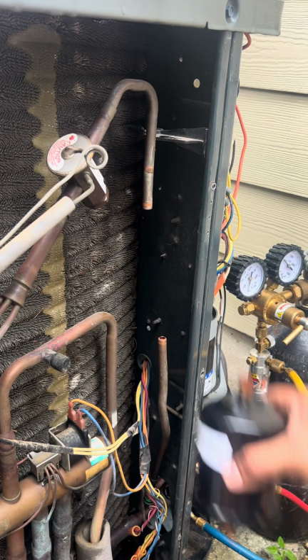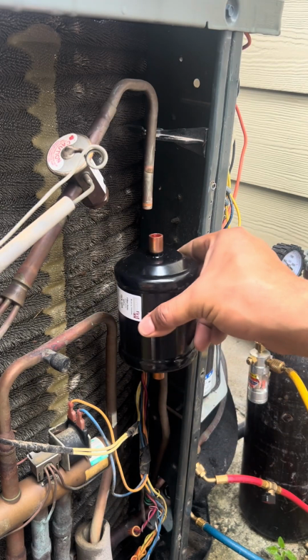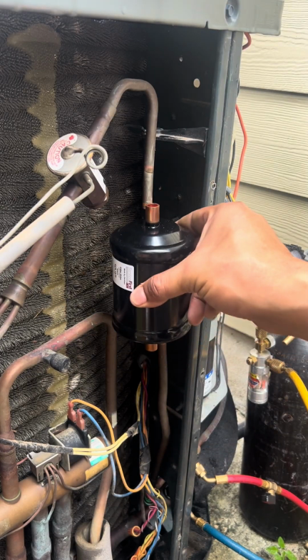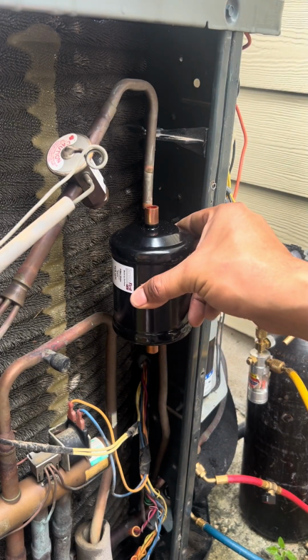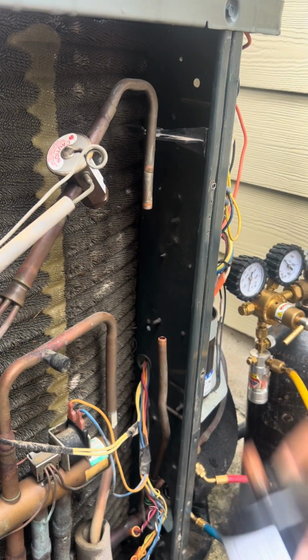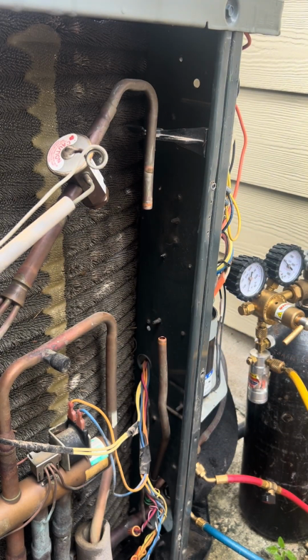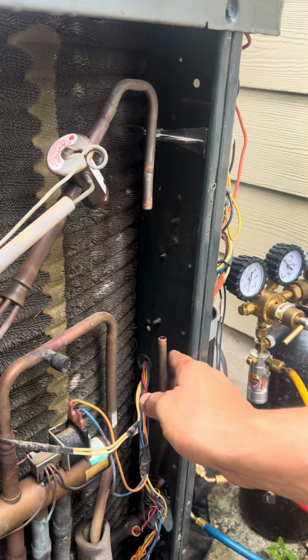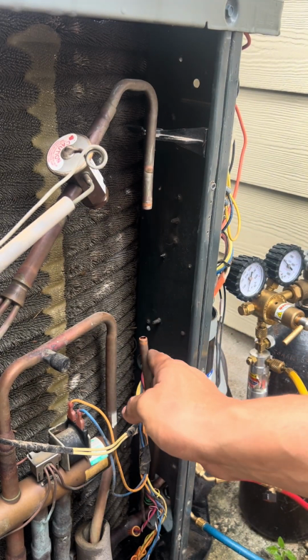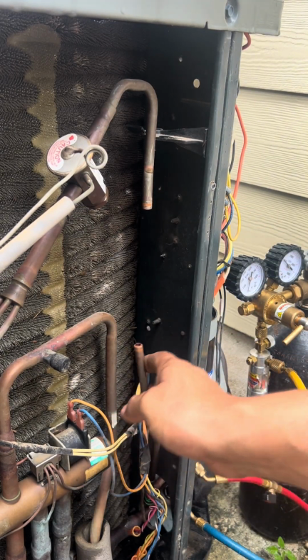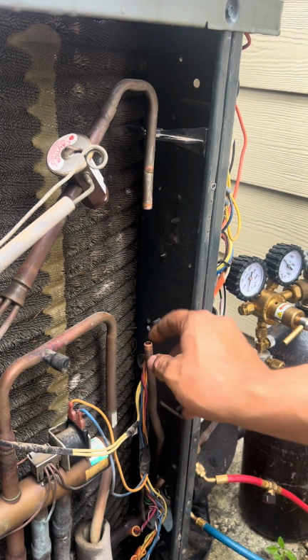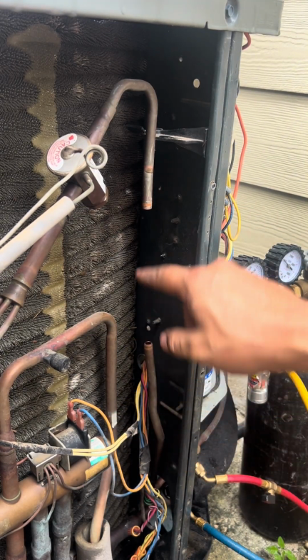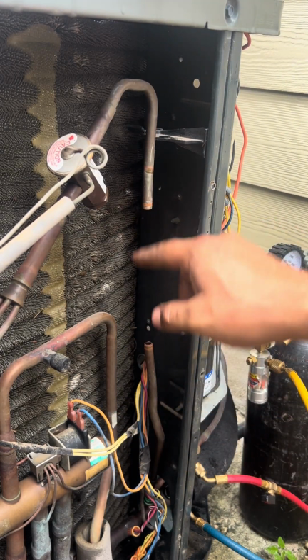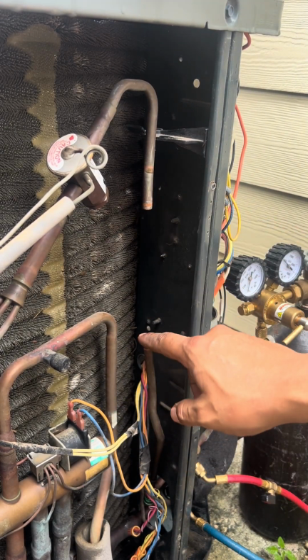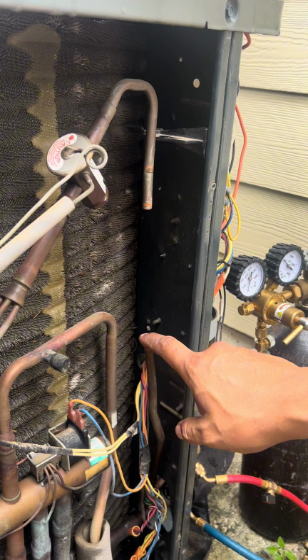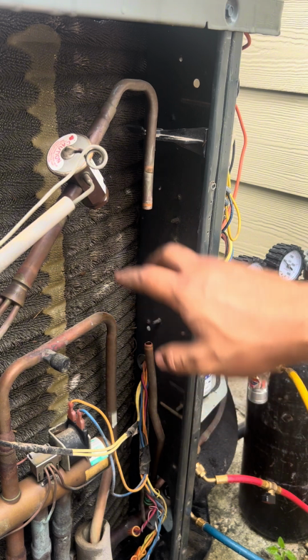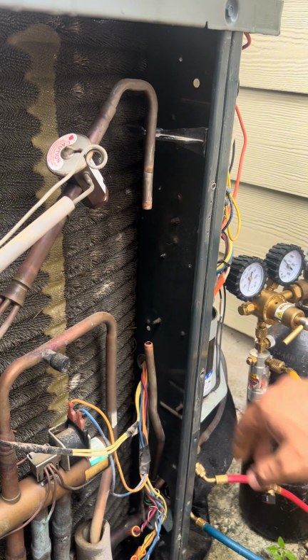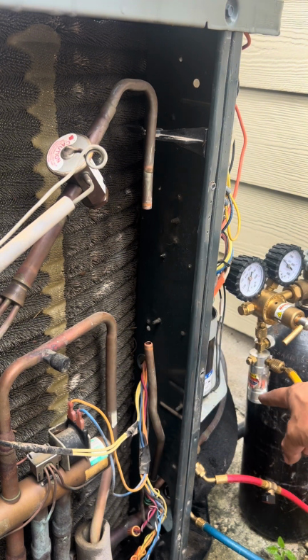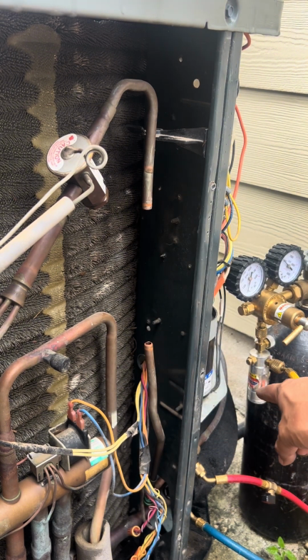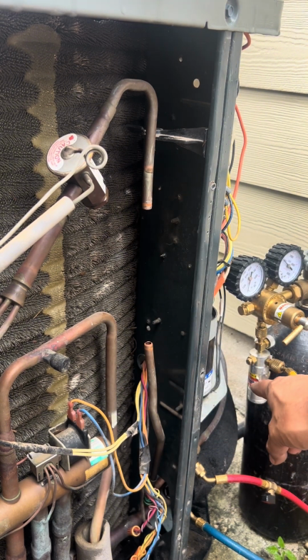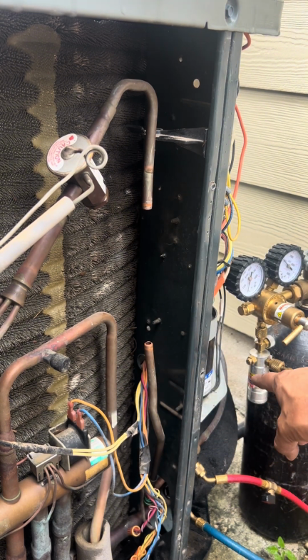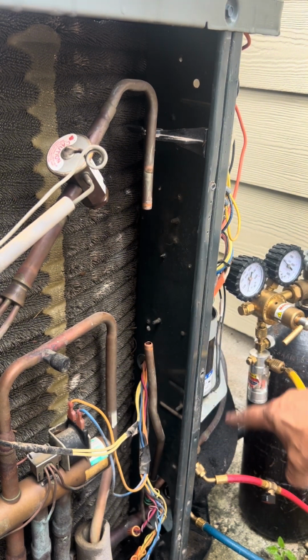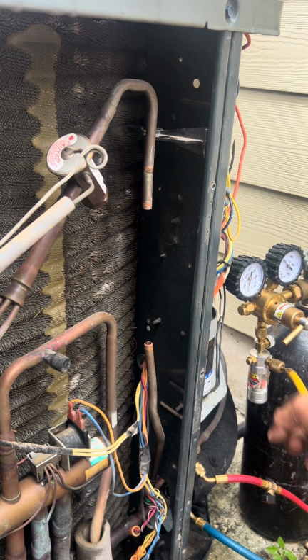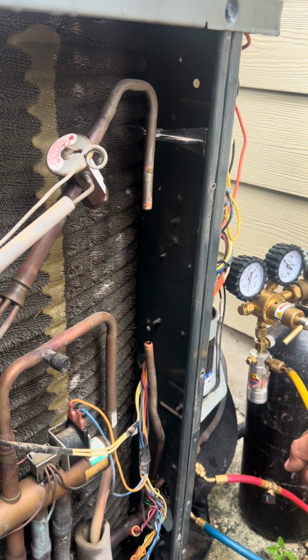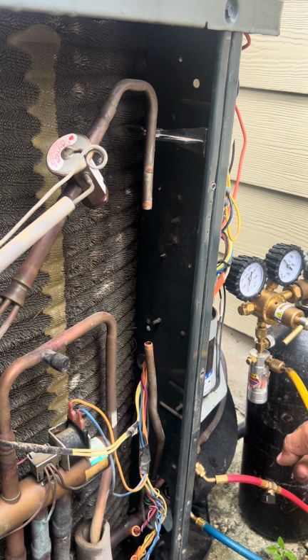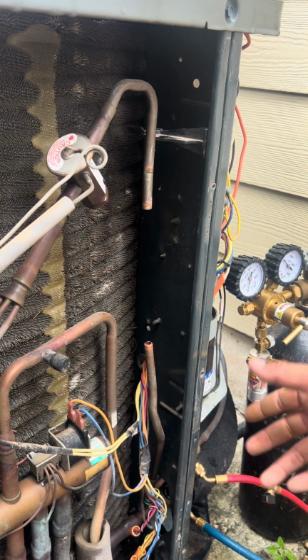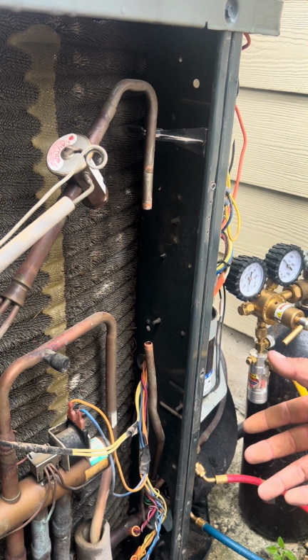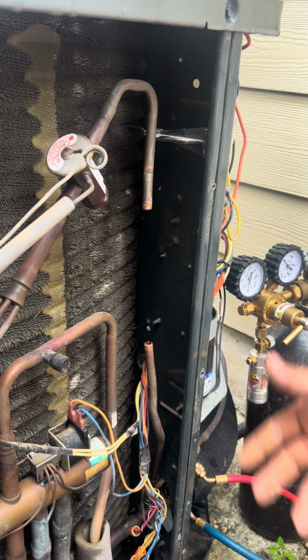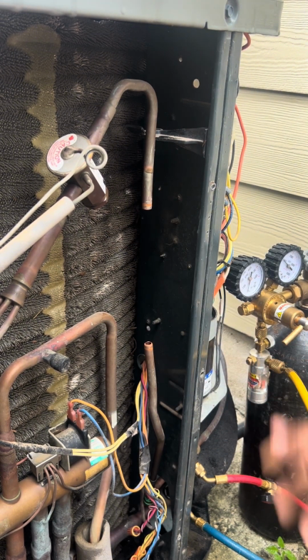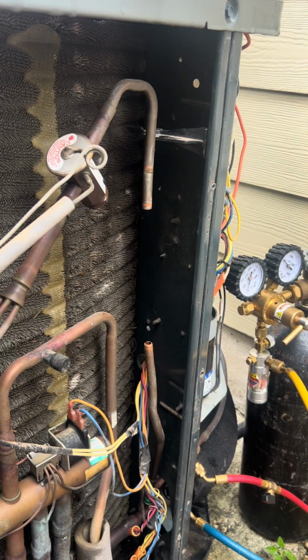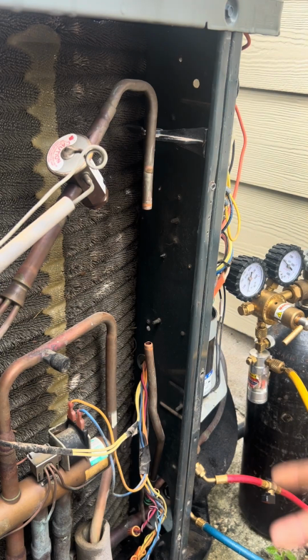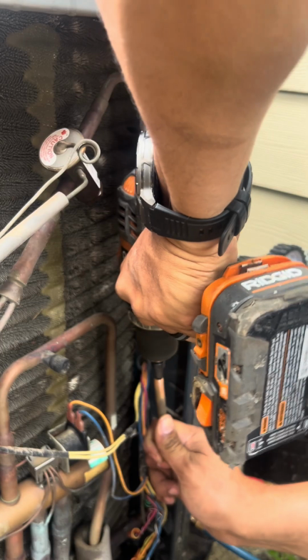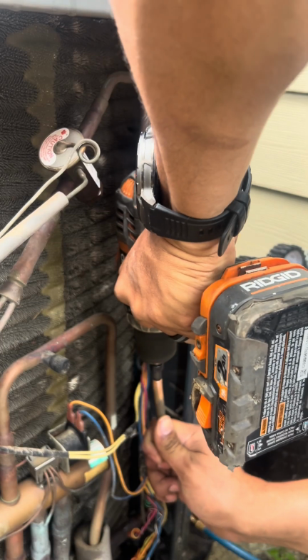Our filter dryer used to be here, so what I'm going to go ahead and do is put a bypass here, and then I'm going to relocate our filter dryer to outside our condenser for servicing purposes.